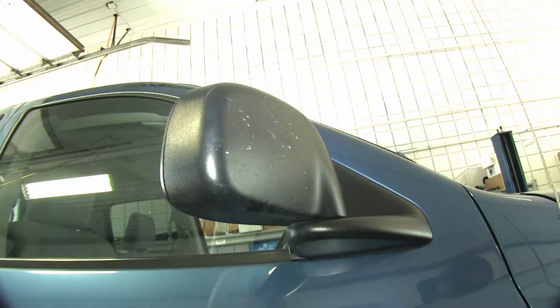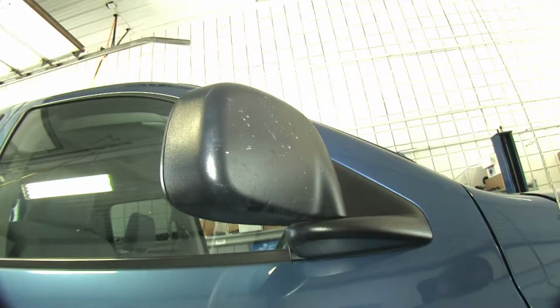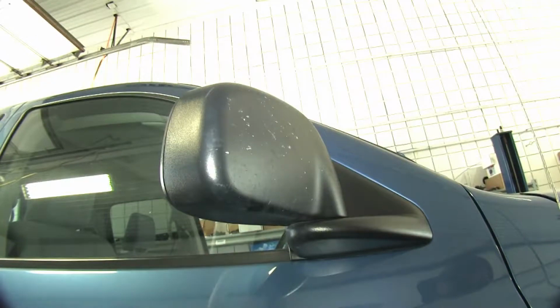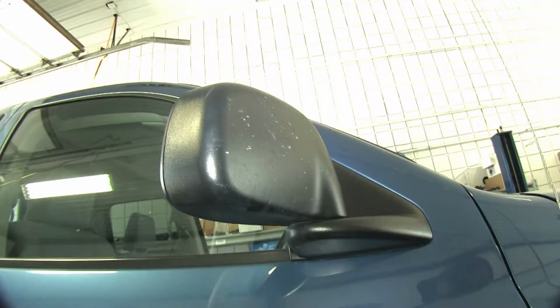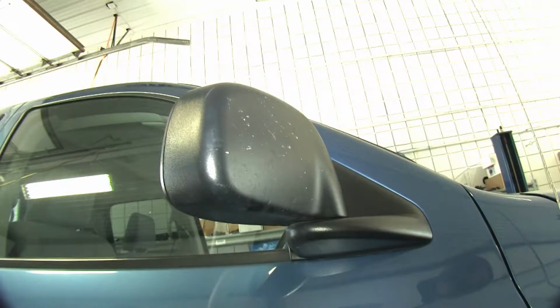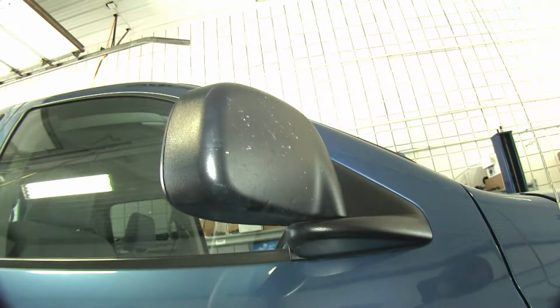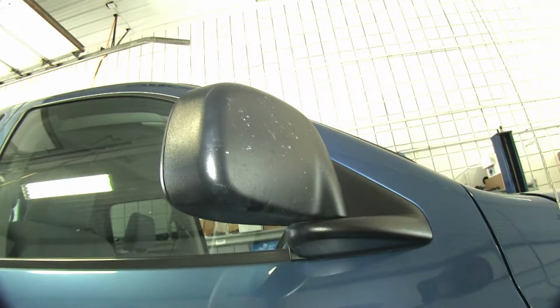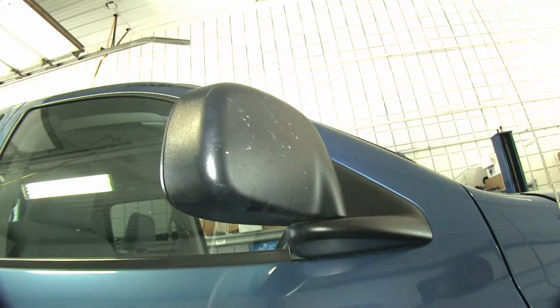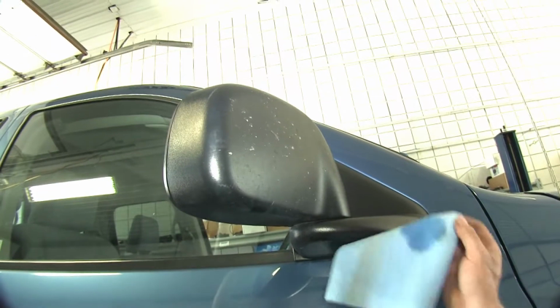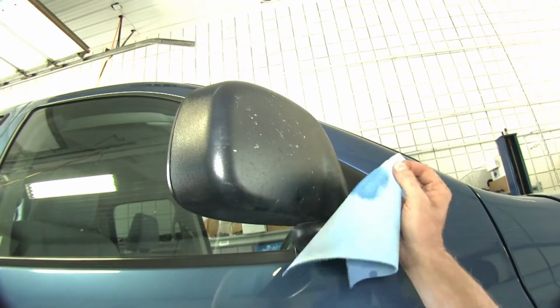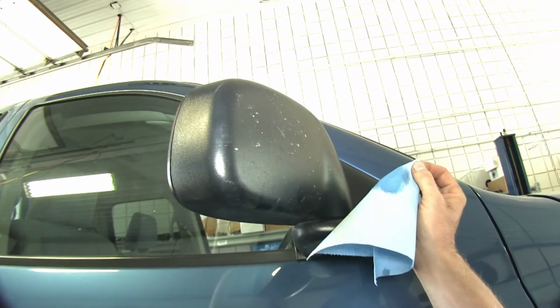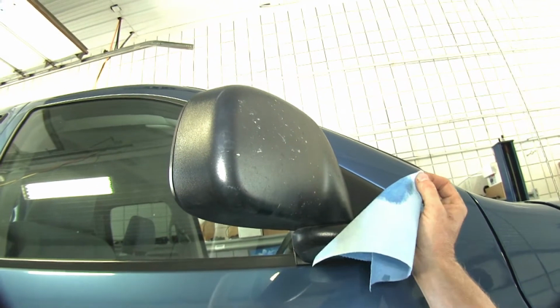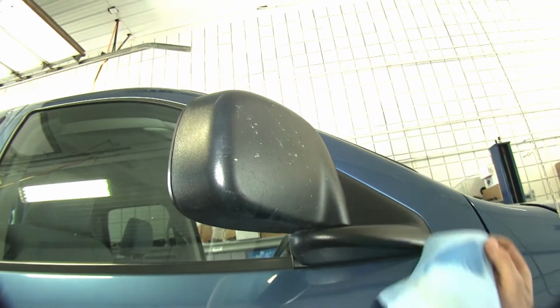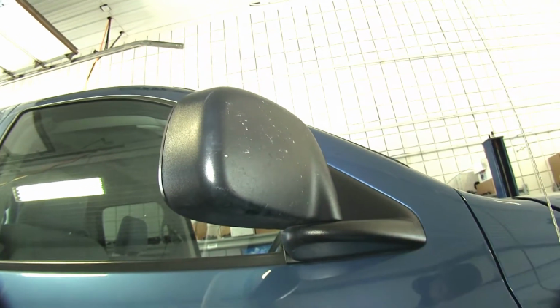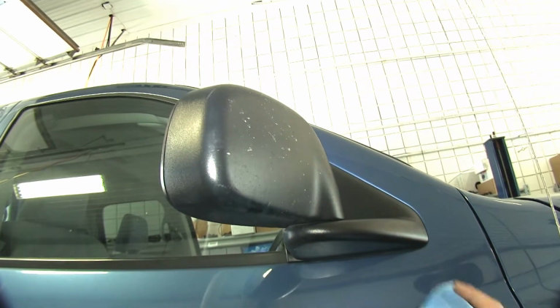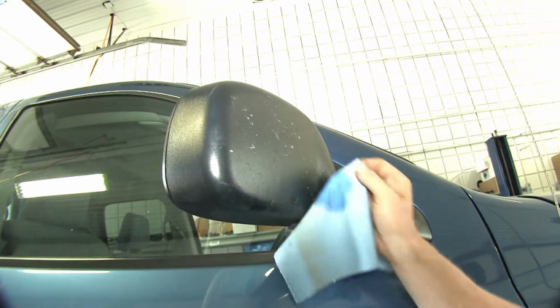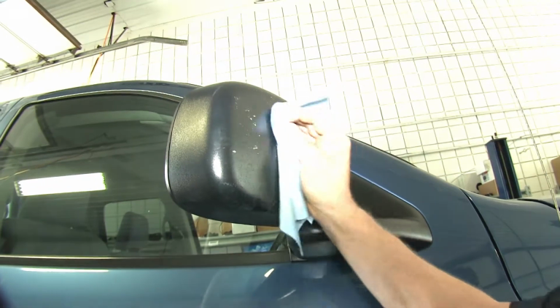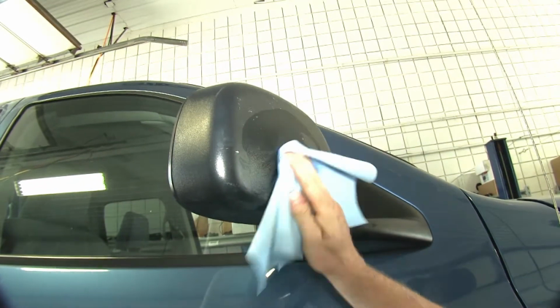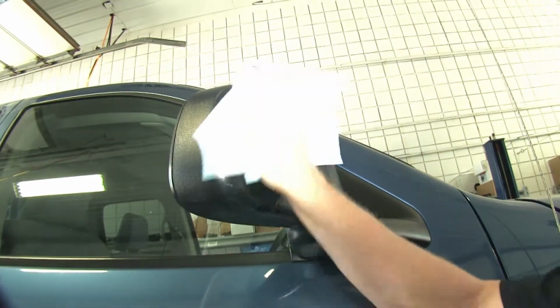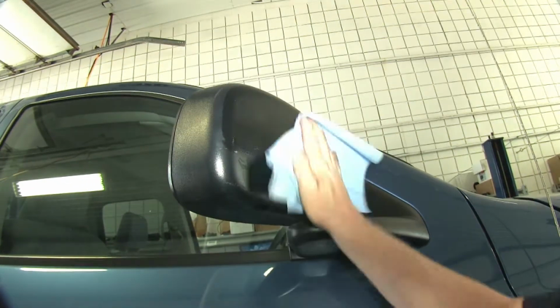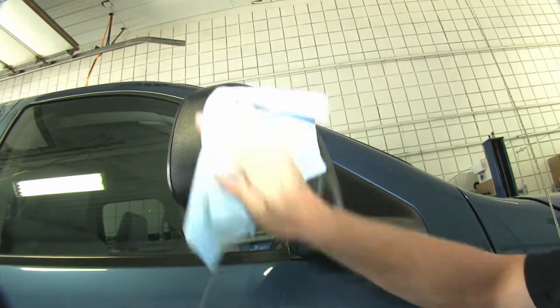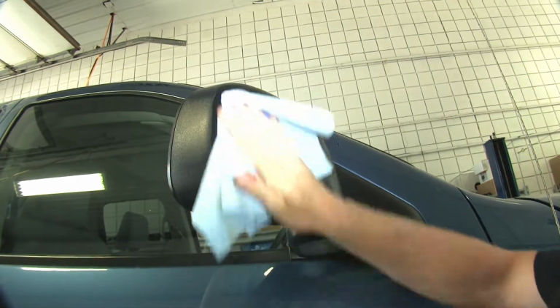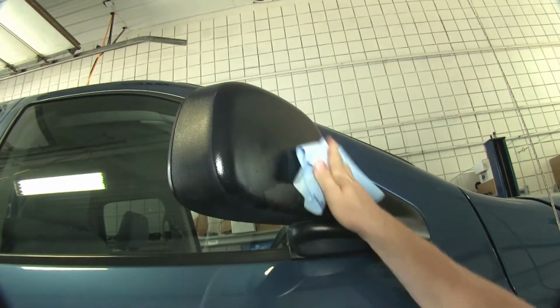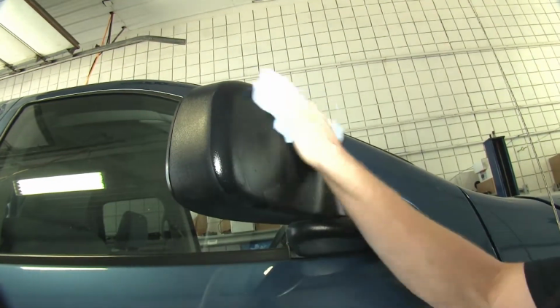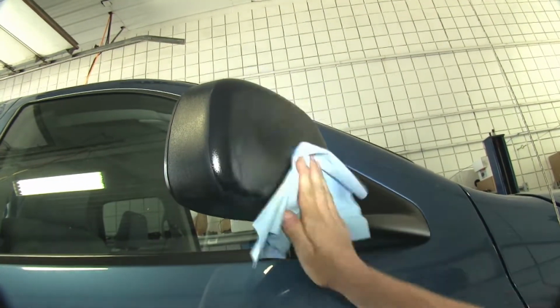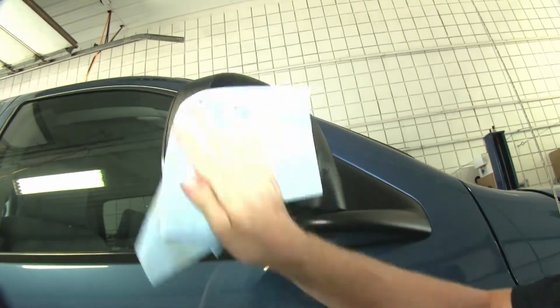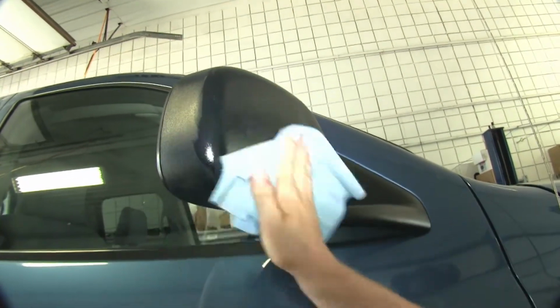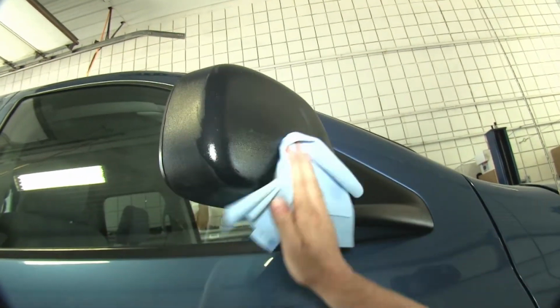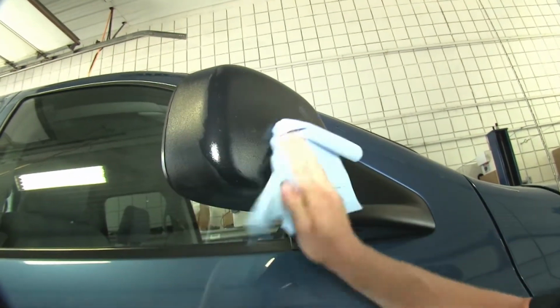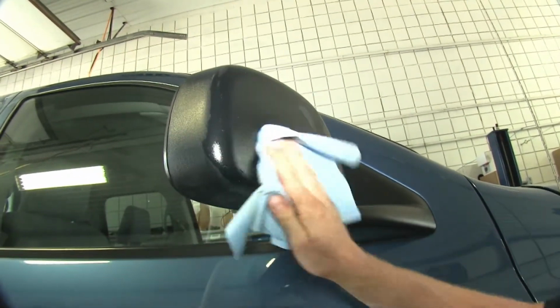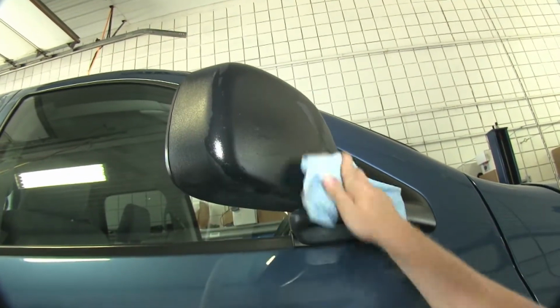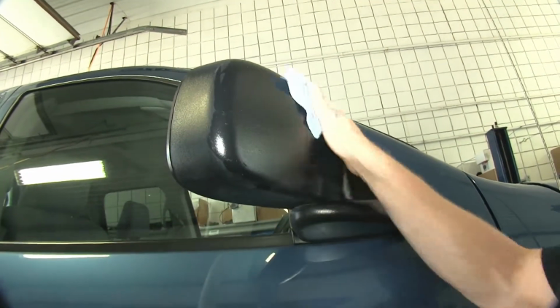First thing we're going to do on our test fit is go ahead and make sure the factory mirror is clean. We'll go ahead and clean it off first so when we install the K-Source mirror it doesn't take the dirt and debris and run it into the plastic.